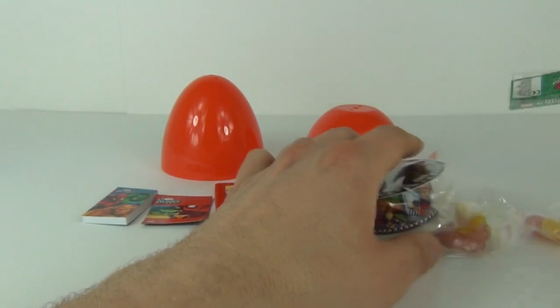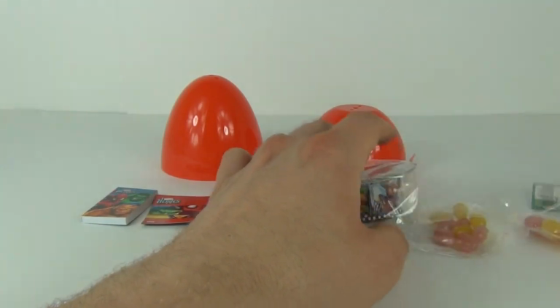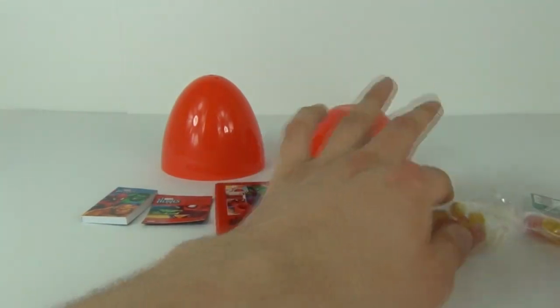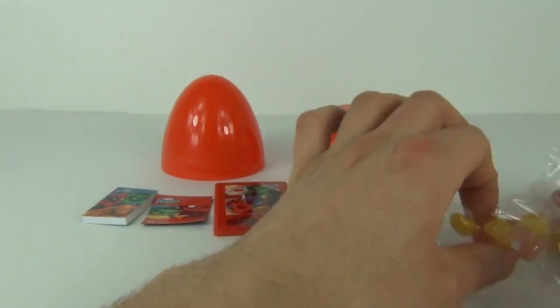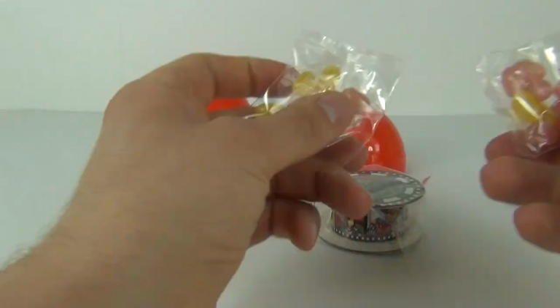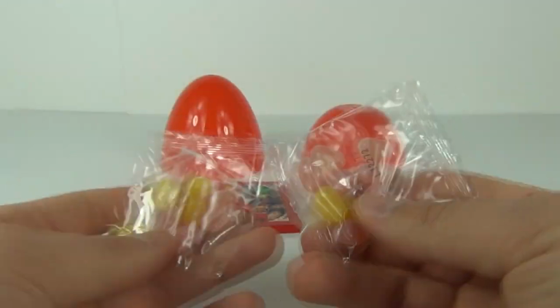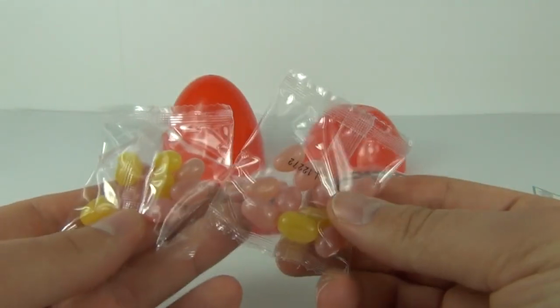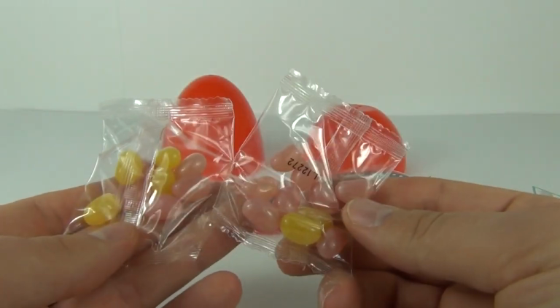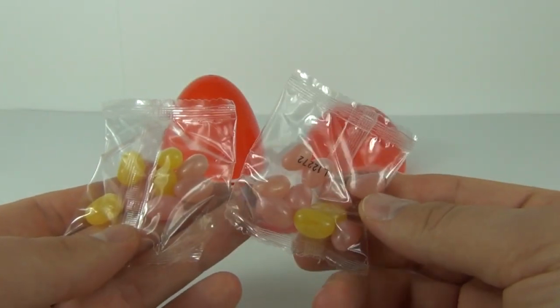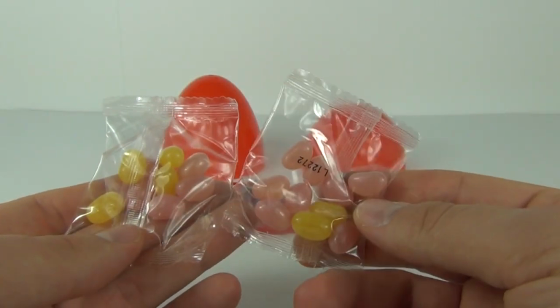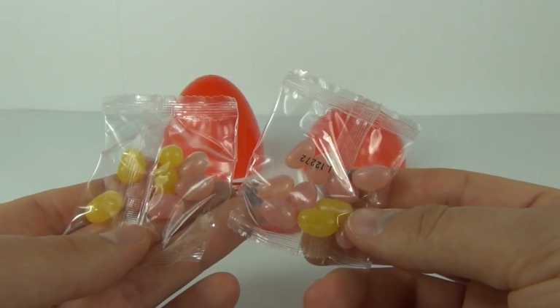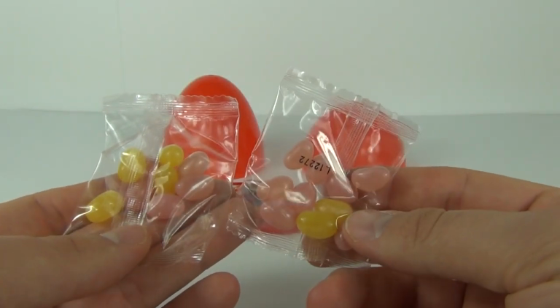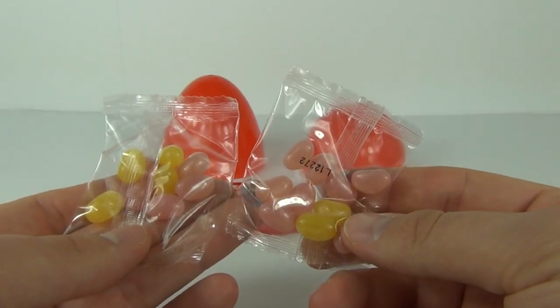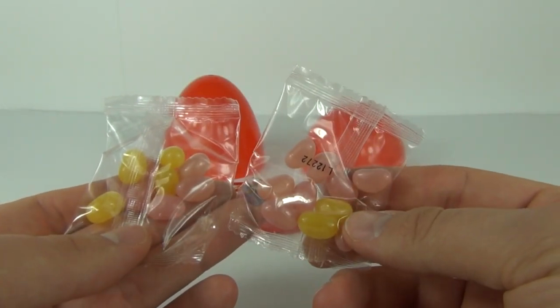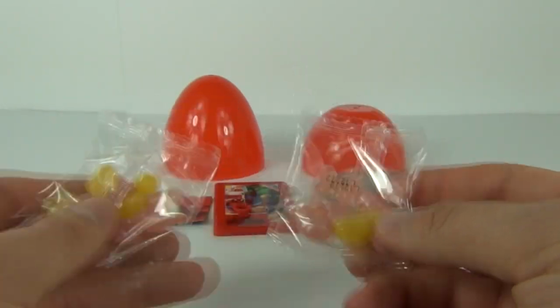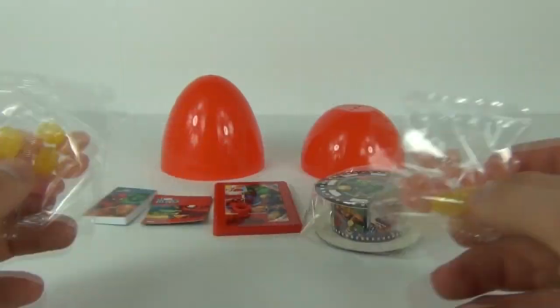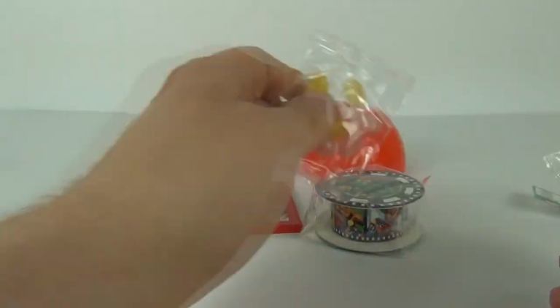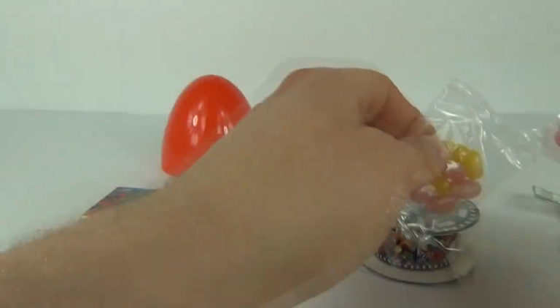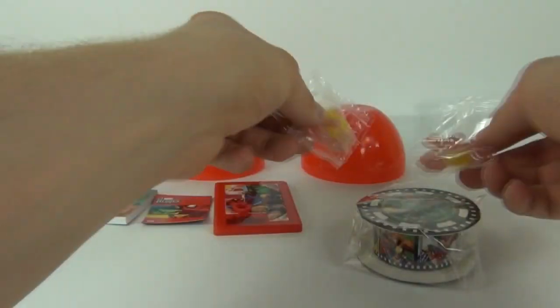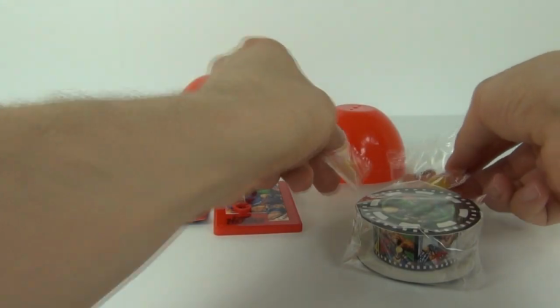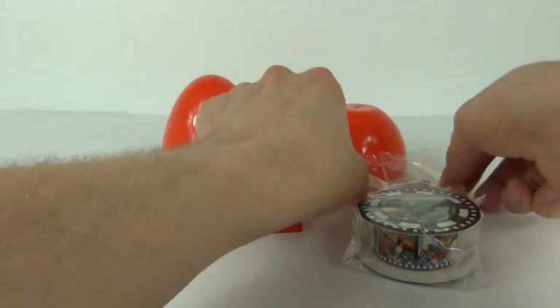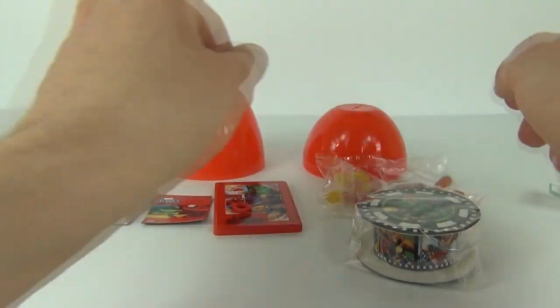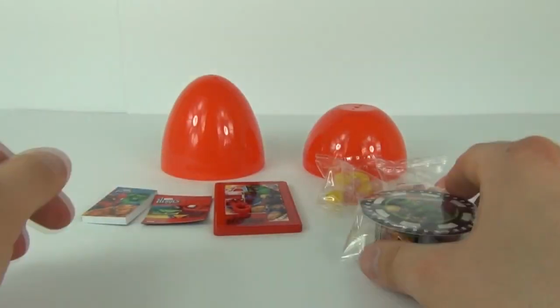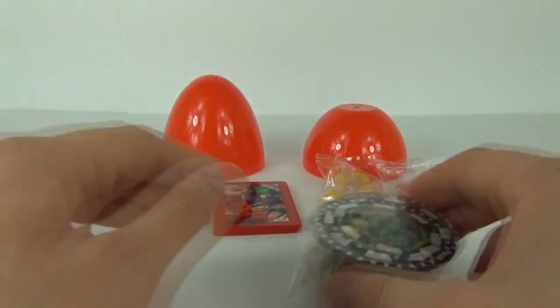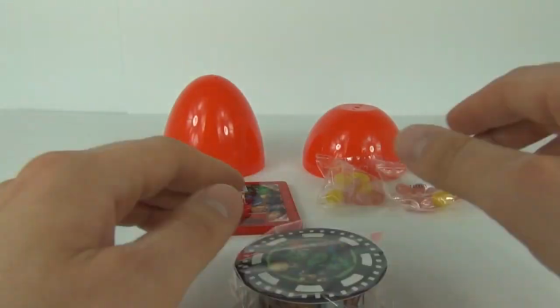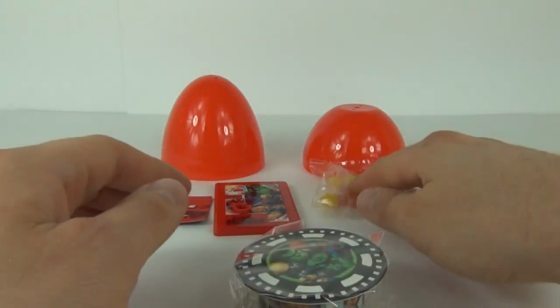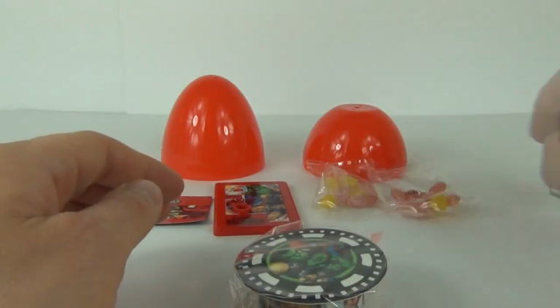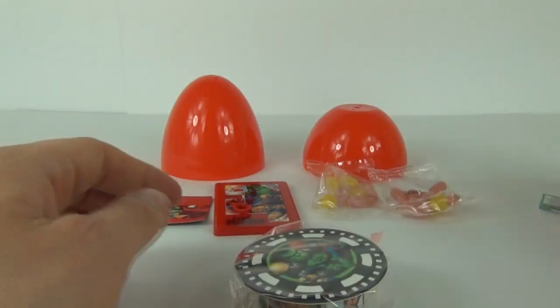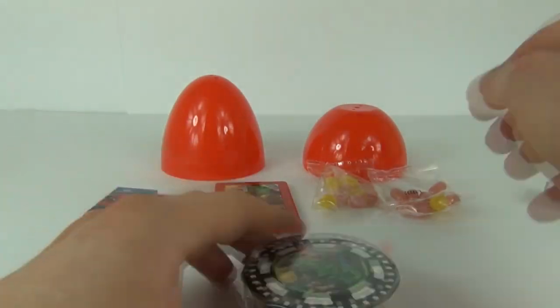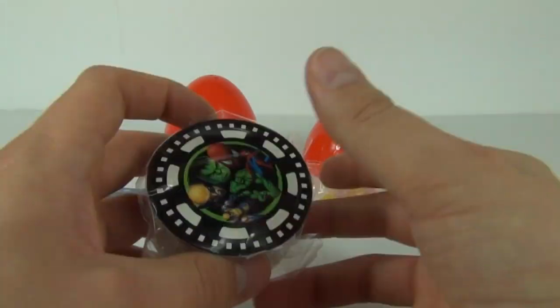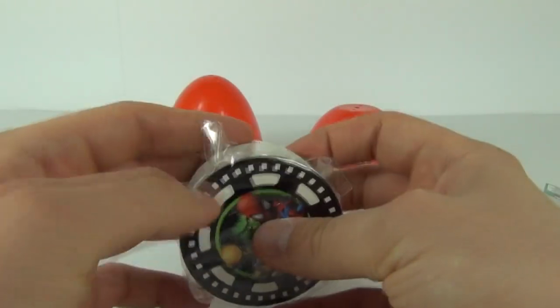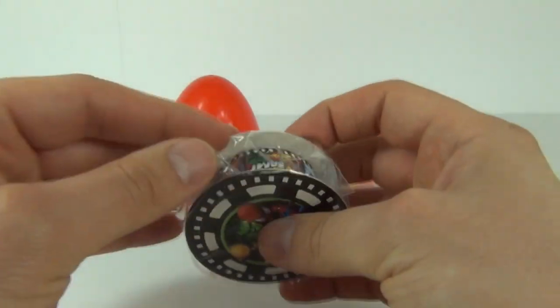And we get two packets of jelly beans as well — pink and yellow jelly beans, two packets. Again, a massive thumbs up.